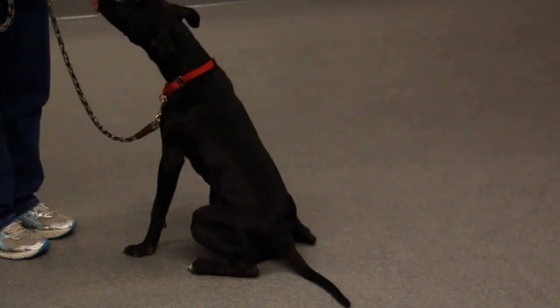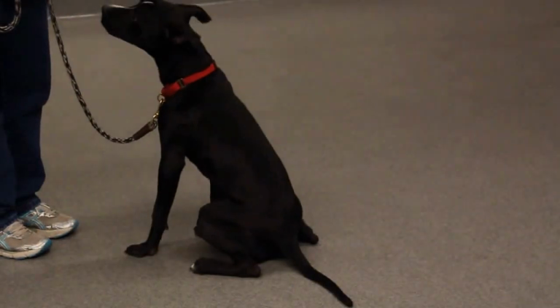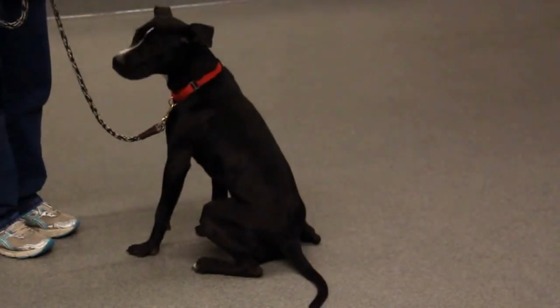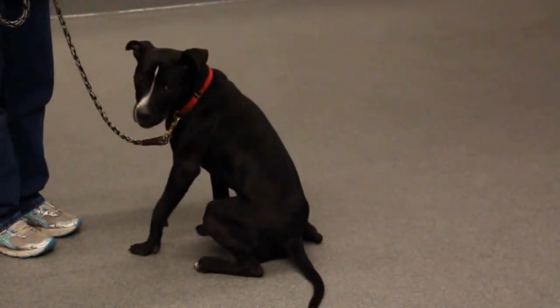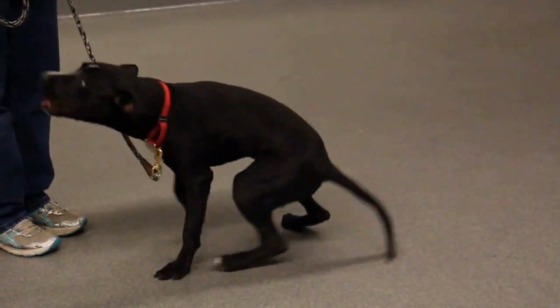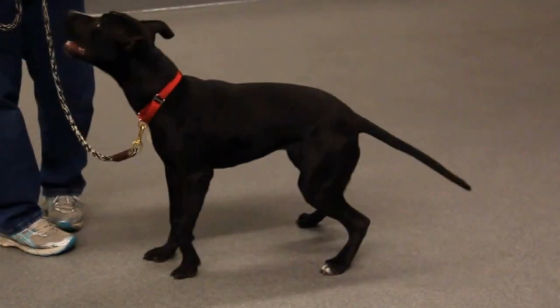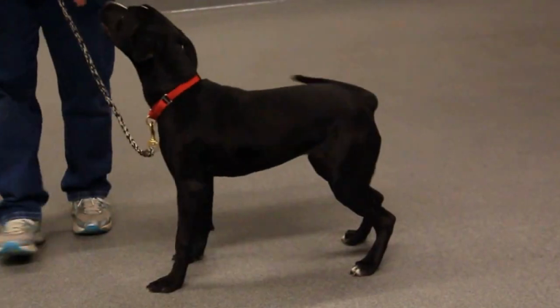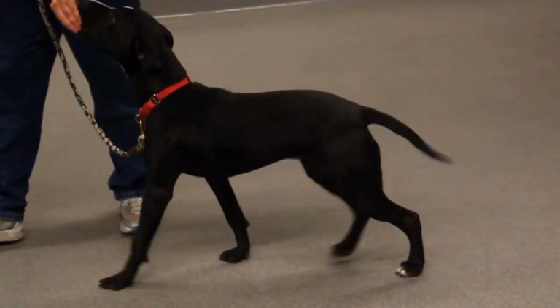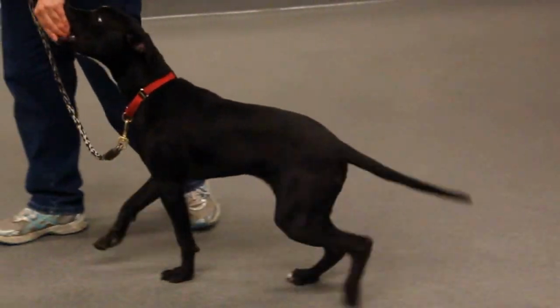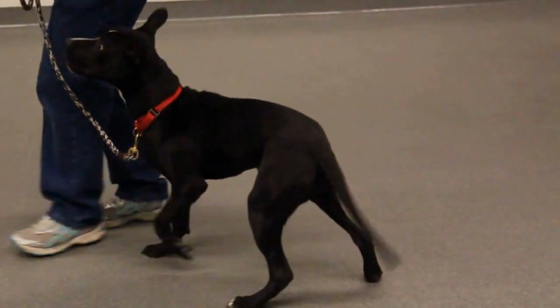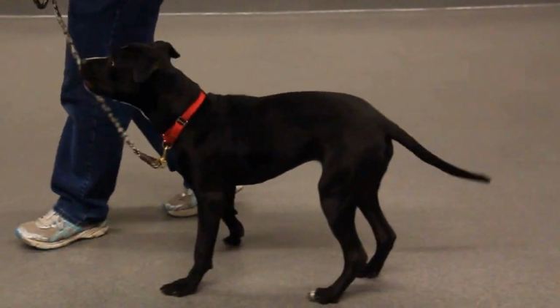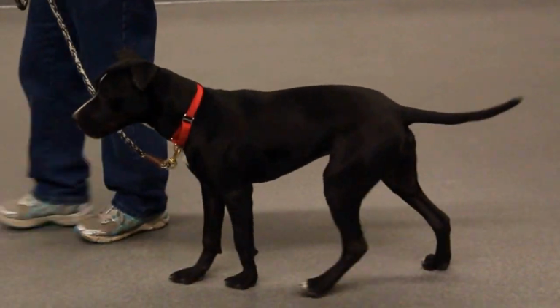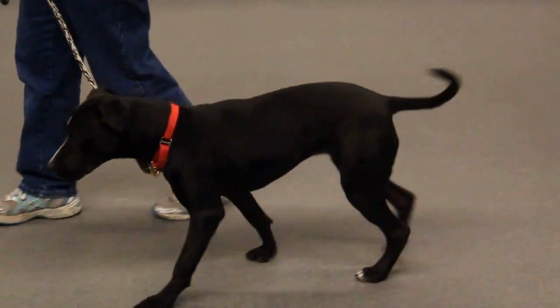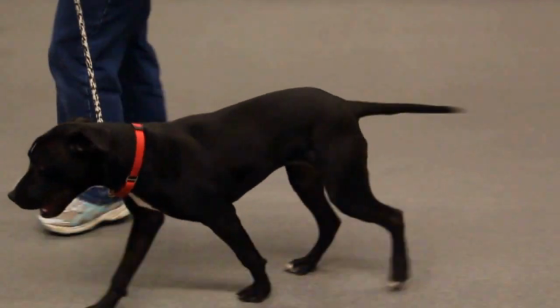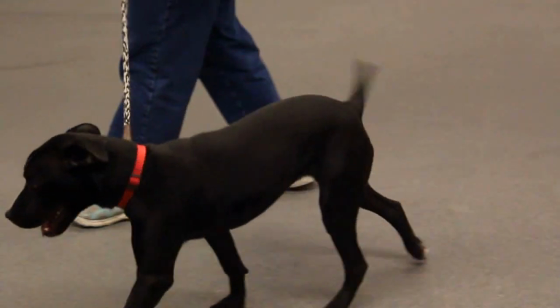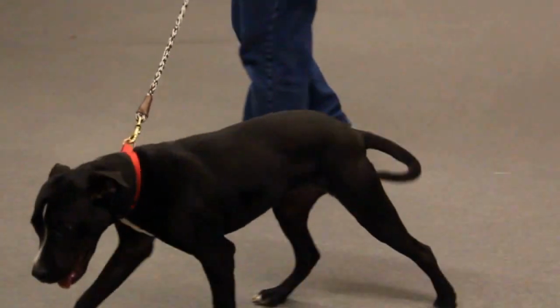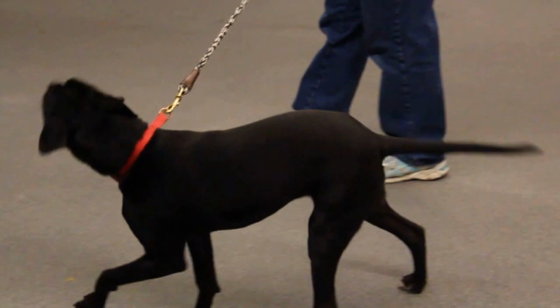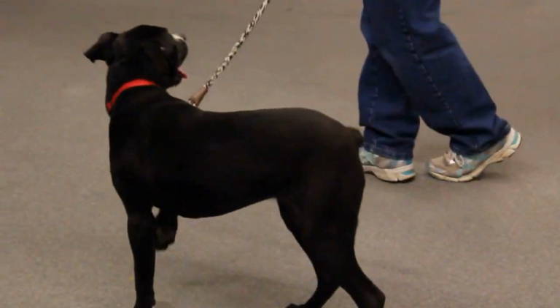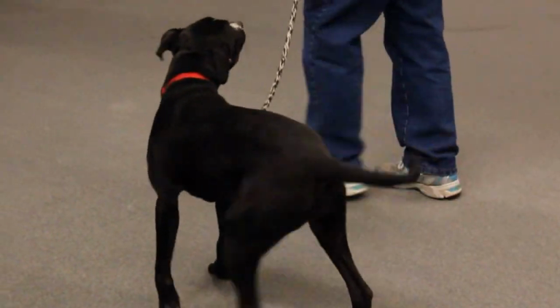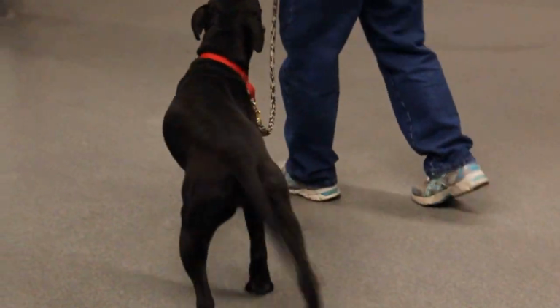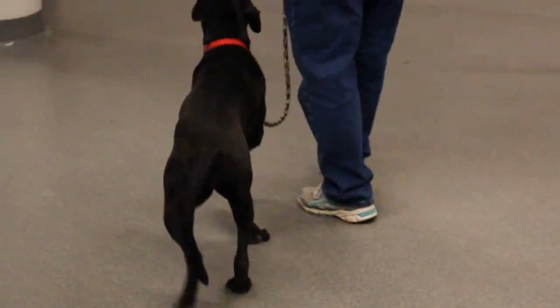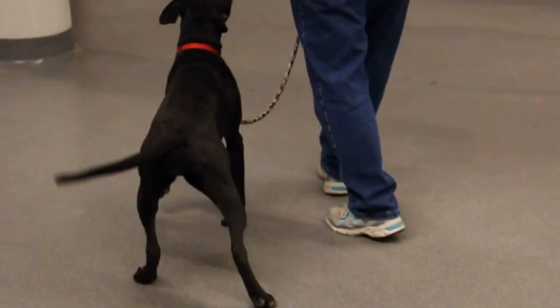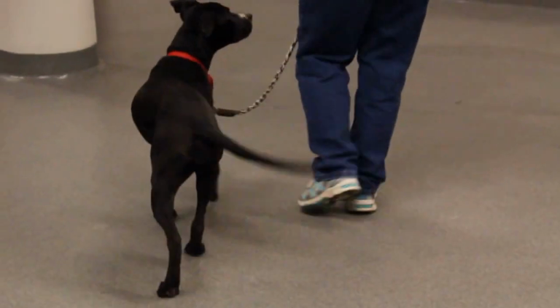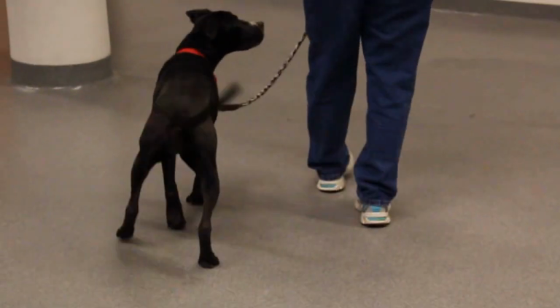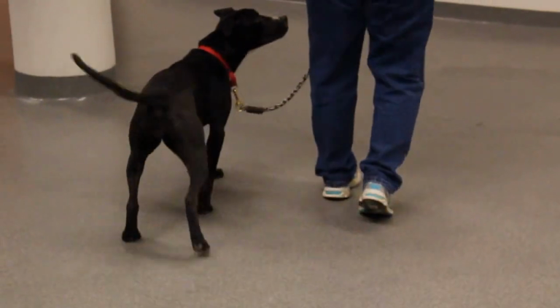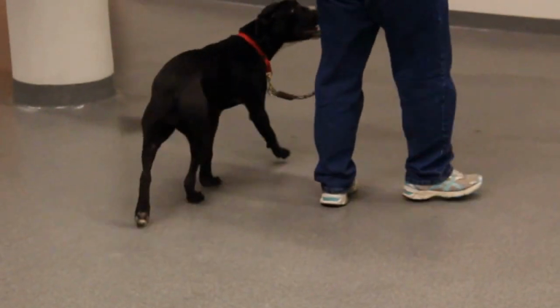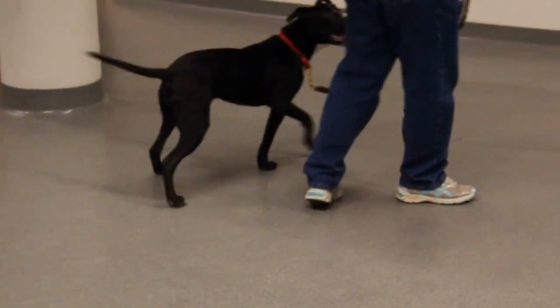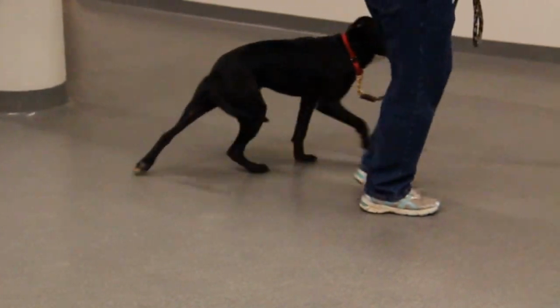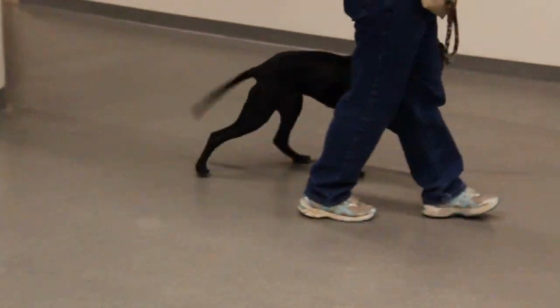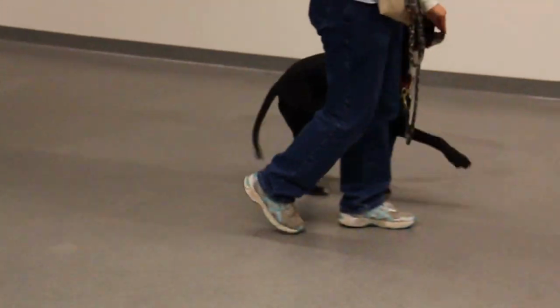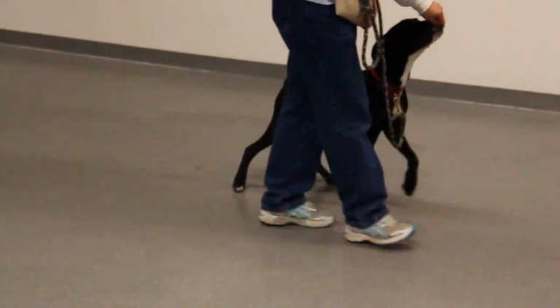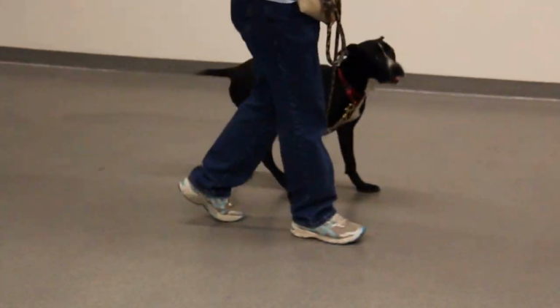This very pretty girl is Acrobat. She is in our shelter to home training program, which means she is learning basic commands, and this is one of her training sessions.